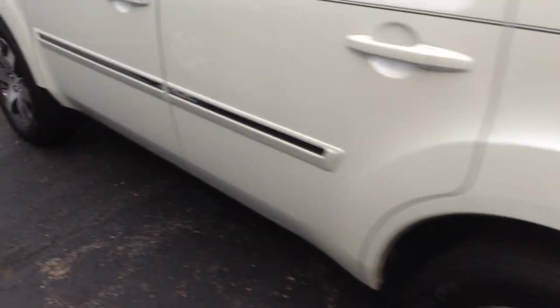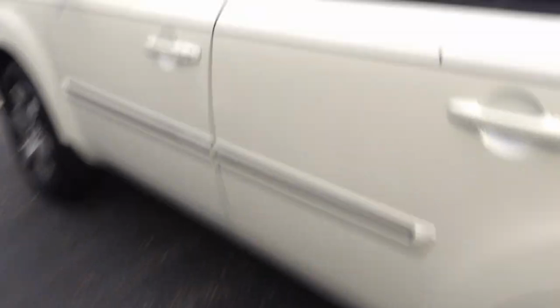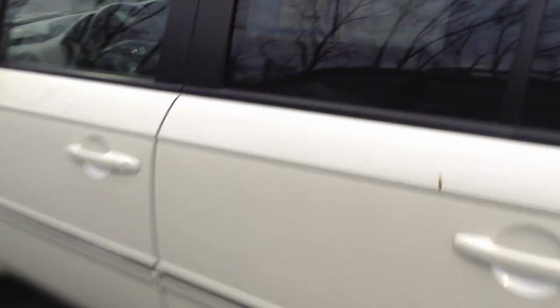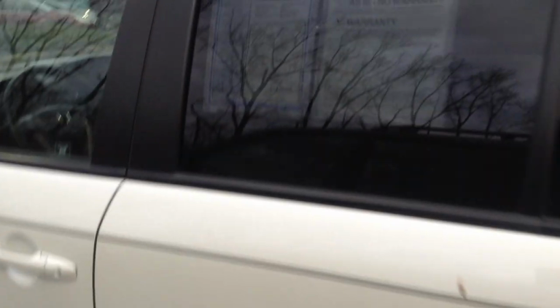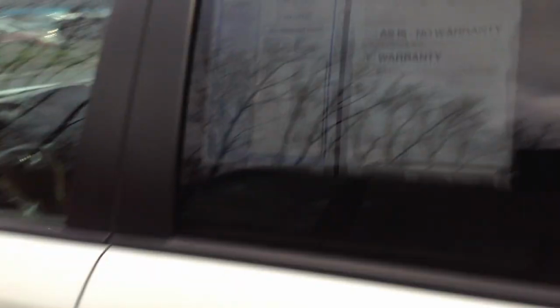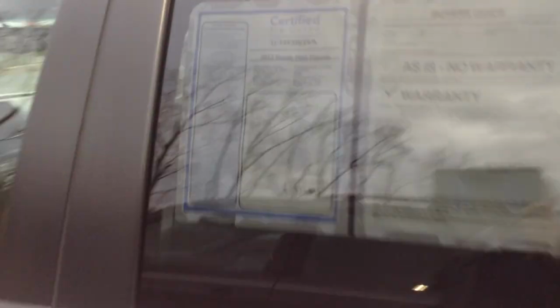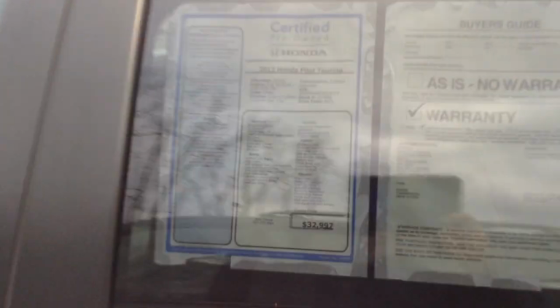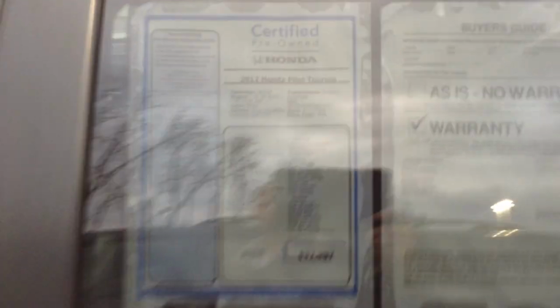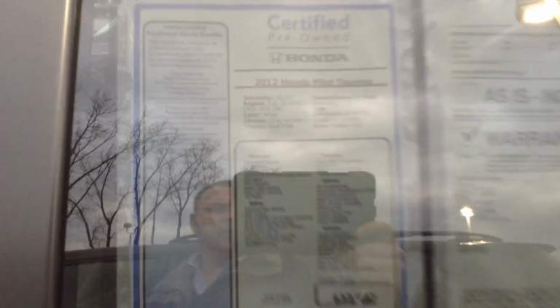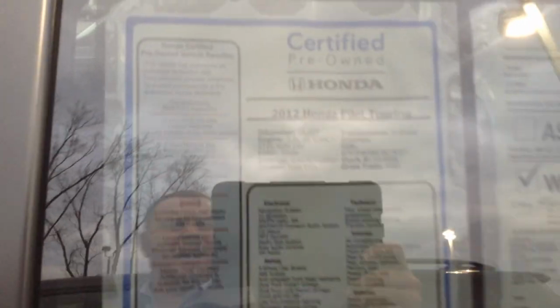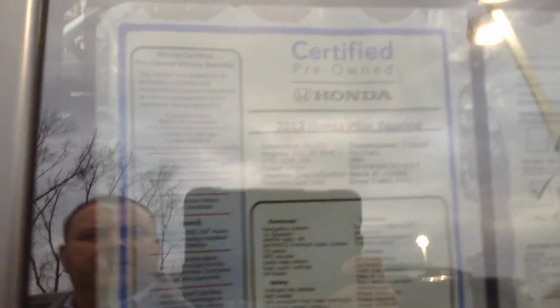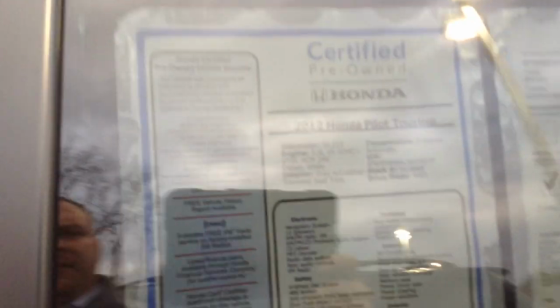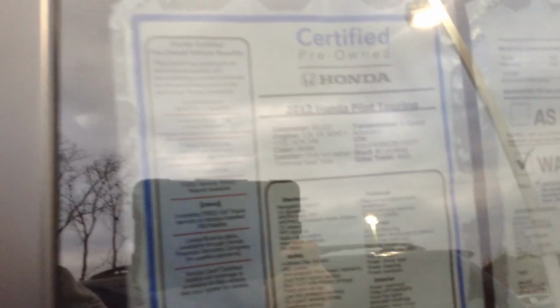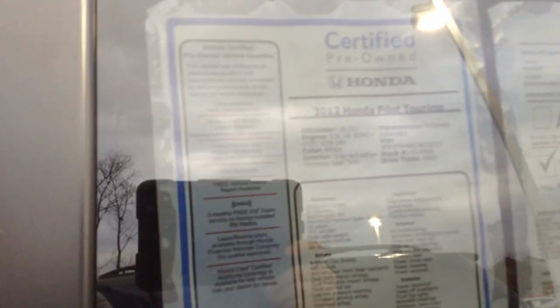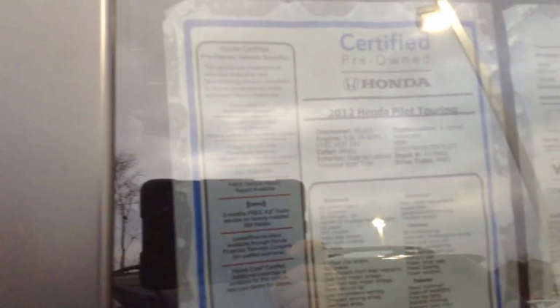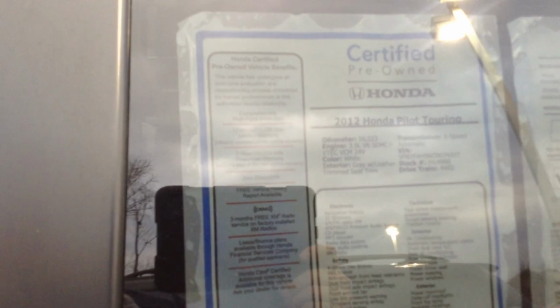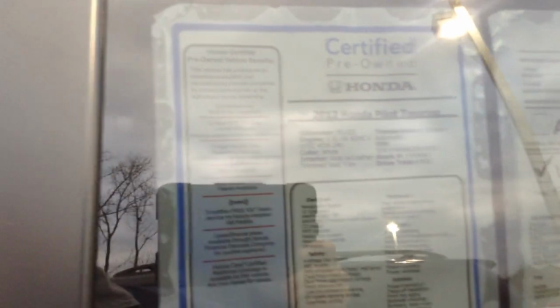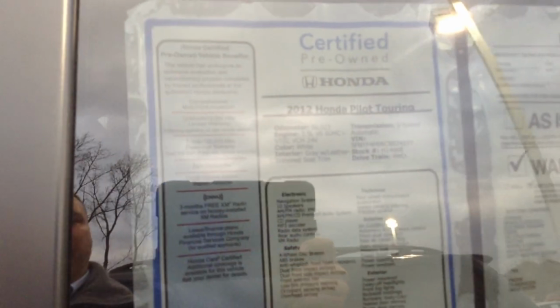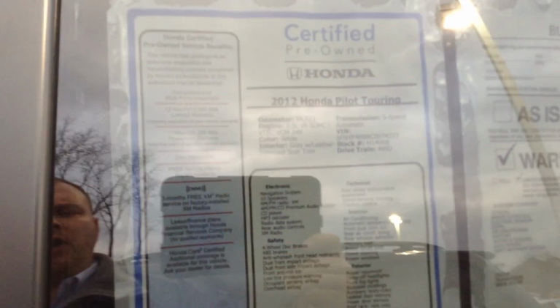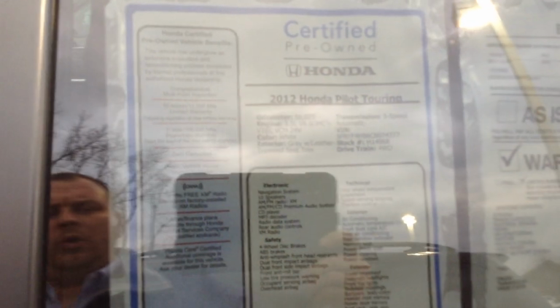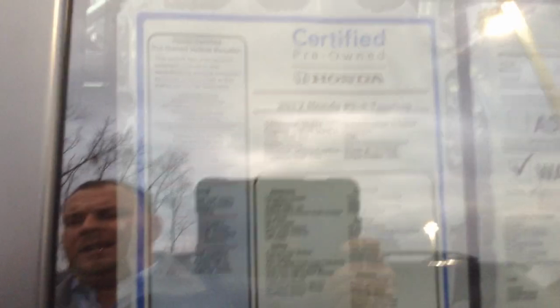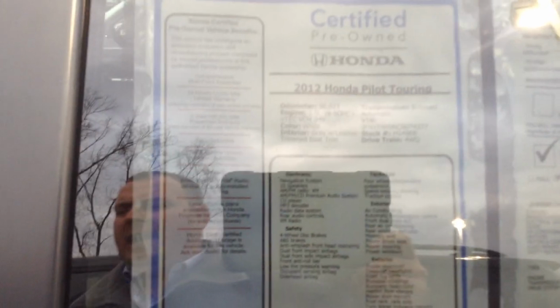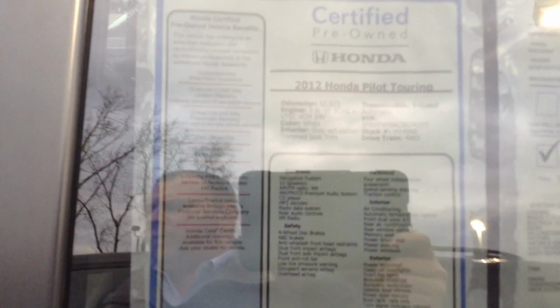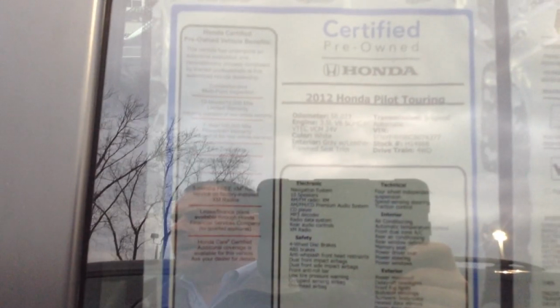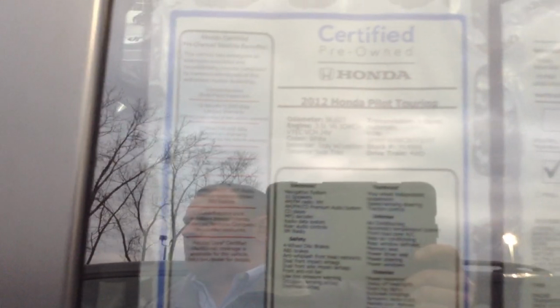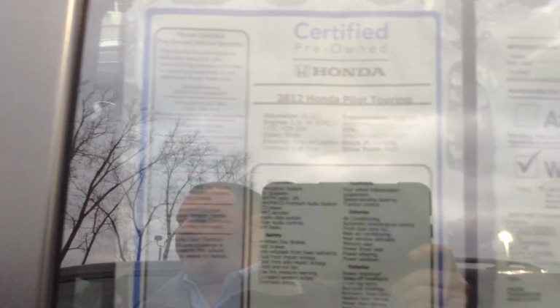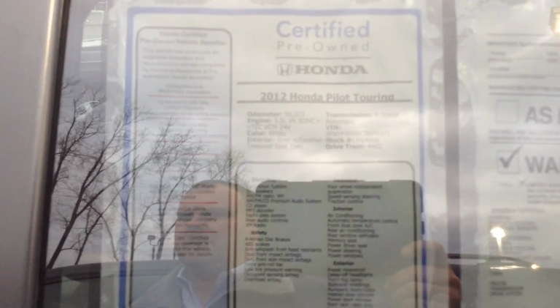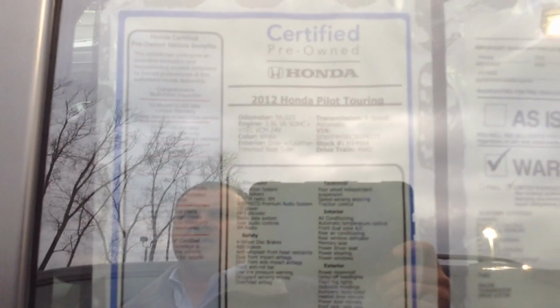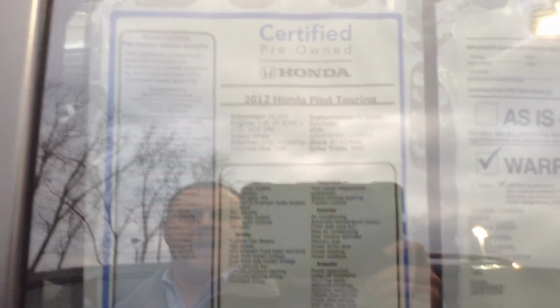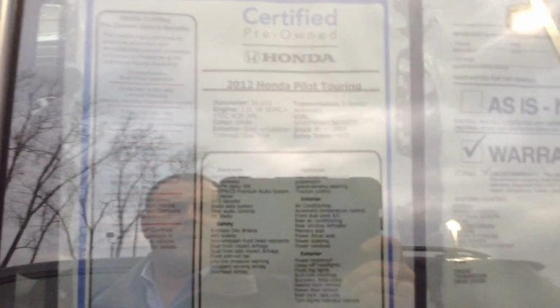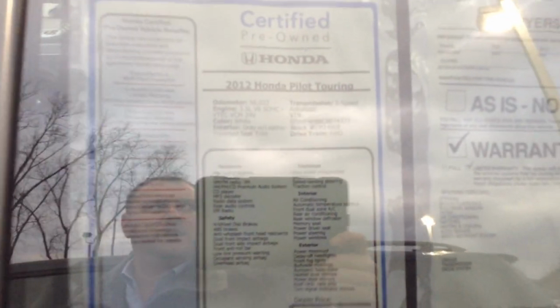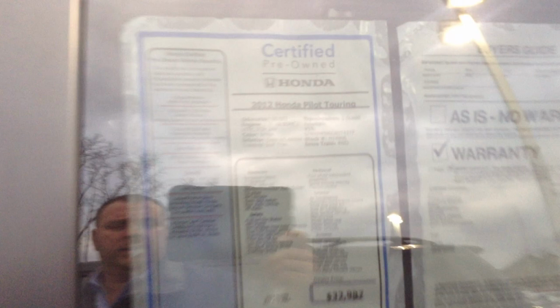It is a certified vehicle. So you get the balance of seven years or 100,000 miles on the powertrain warranty, and 12 months, 12,000 miles of non-powertrain warranty.